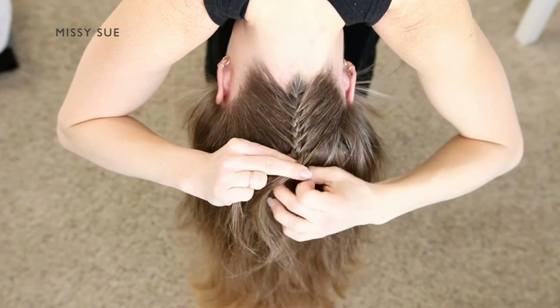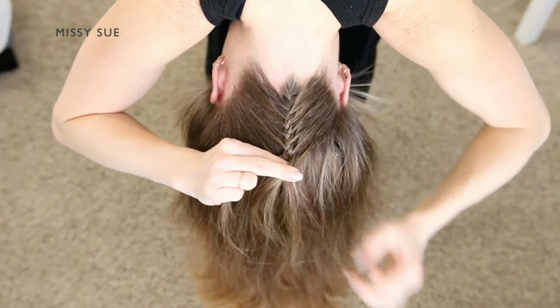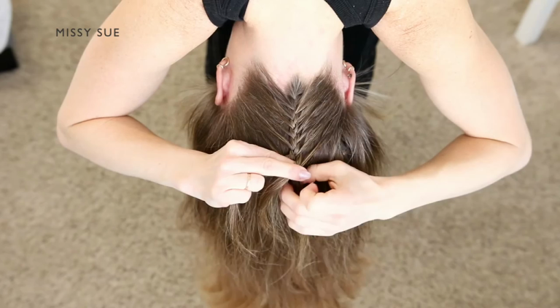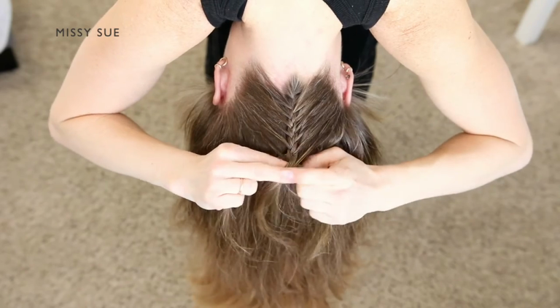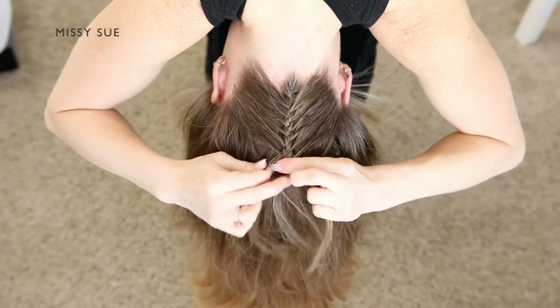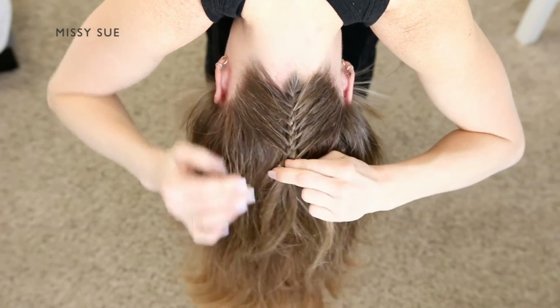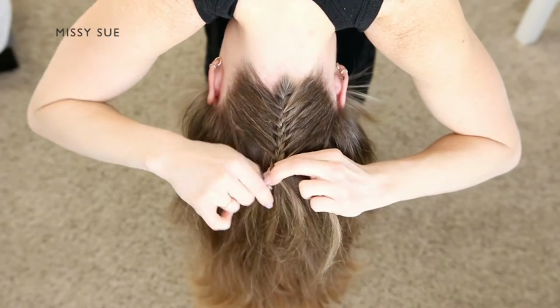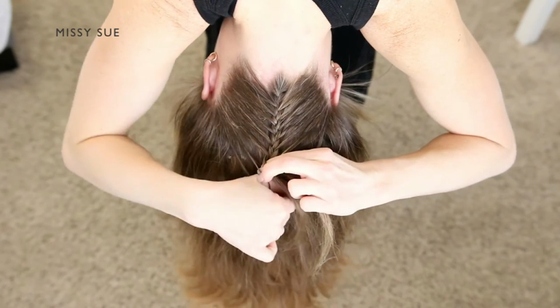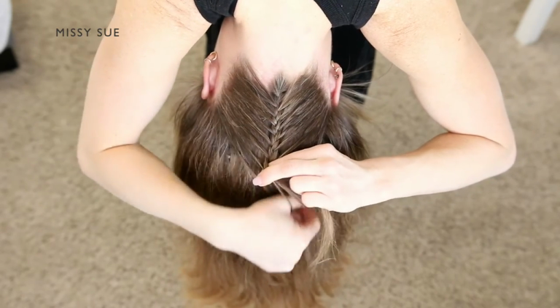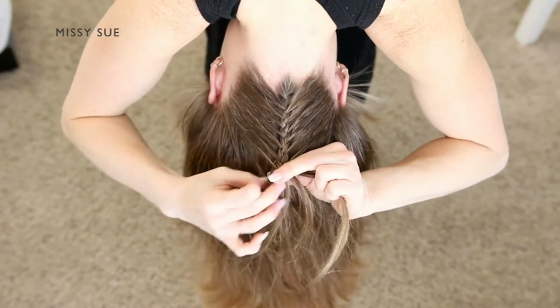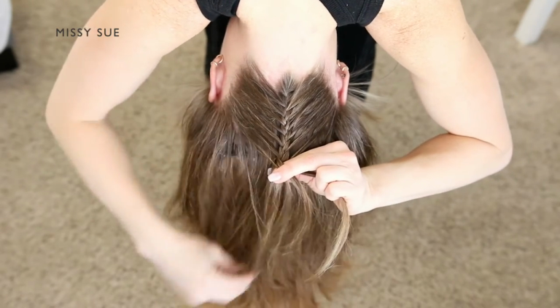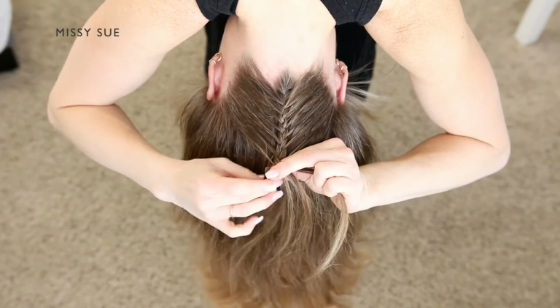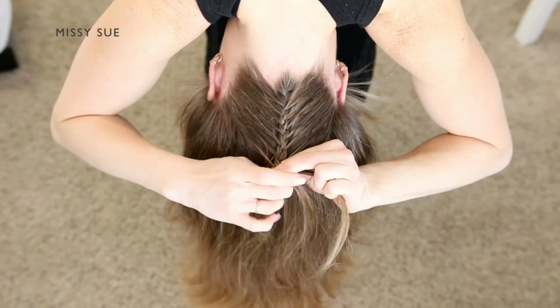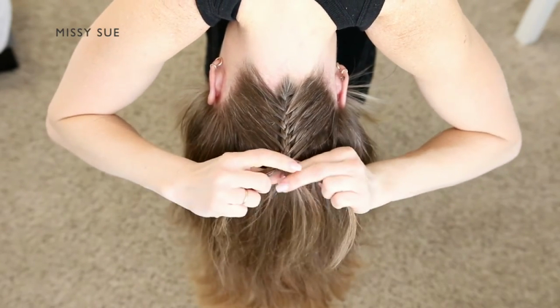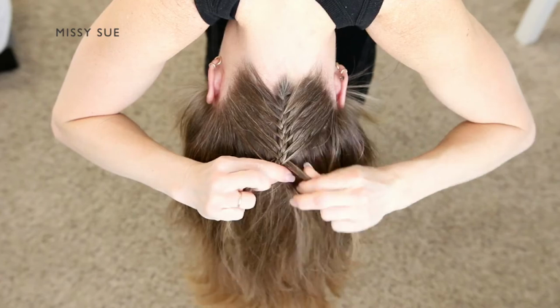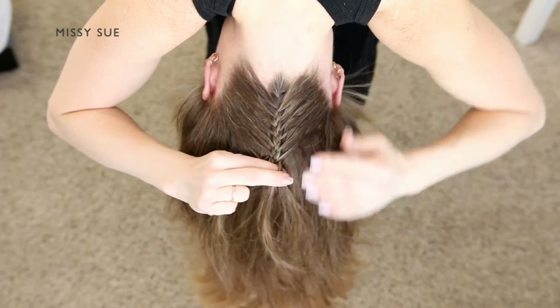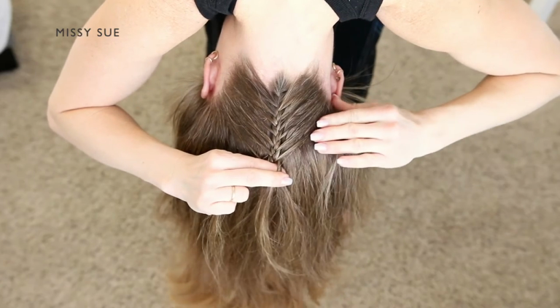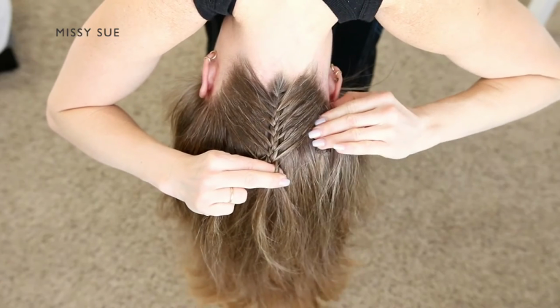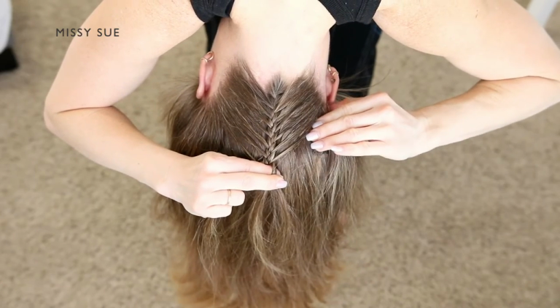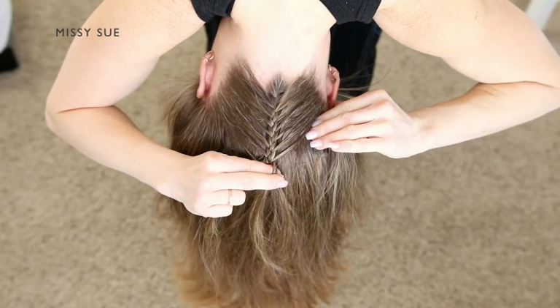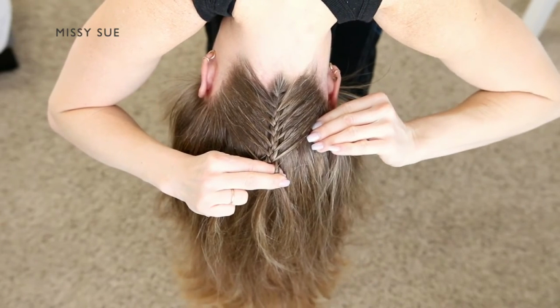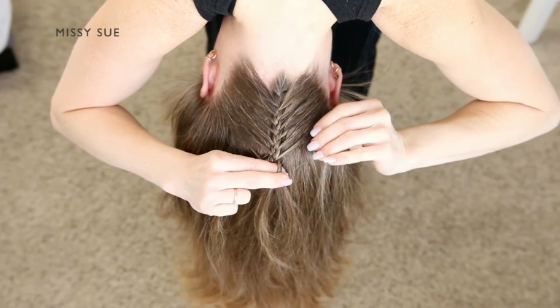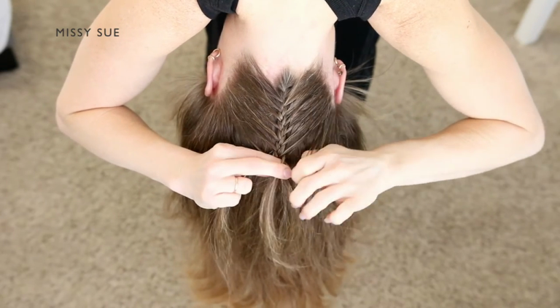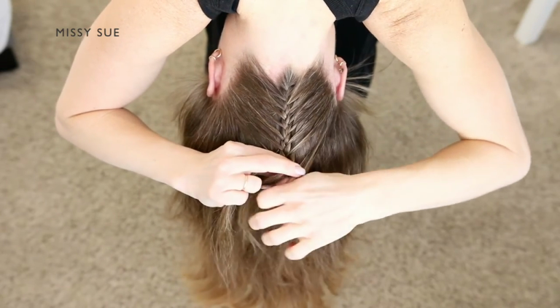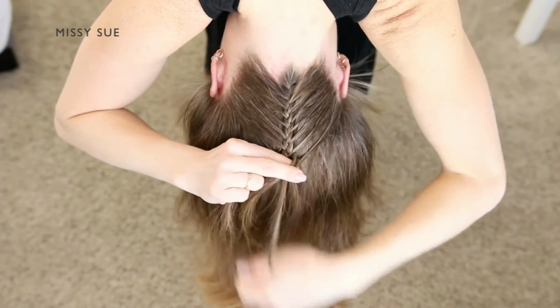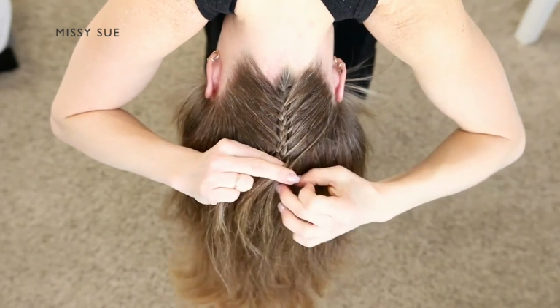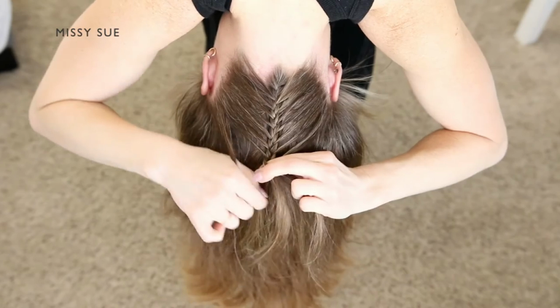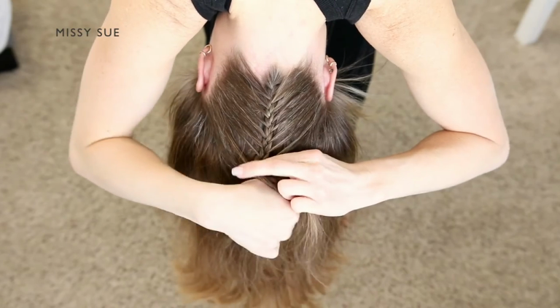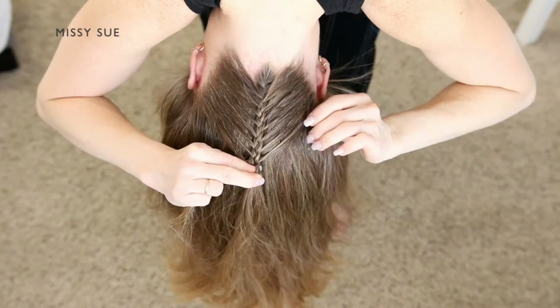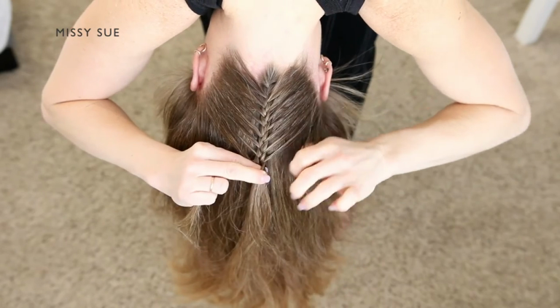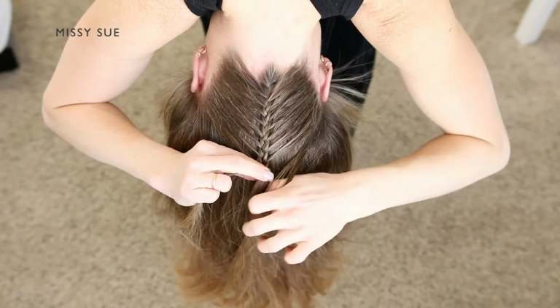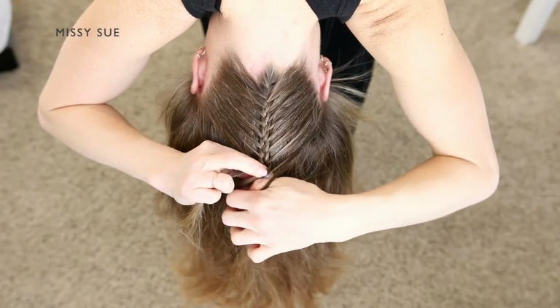It can be good to switch between the two styles so the same hair isn't always rubbing against the mat whenever you're rolling on your back. As soon as you've brought in hair at about the tops of the ears, stop adding in new pieces and just continue braiding the section into a regular three-strand braid.